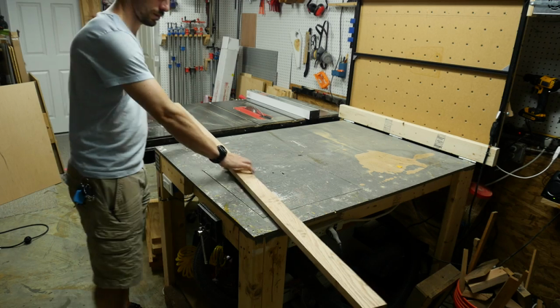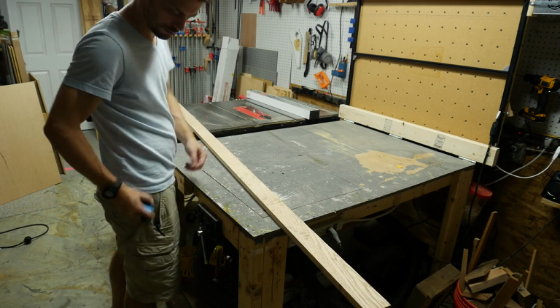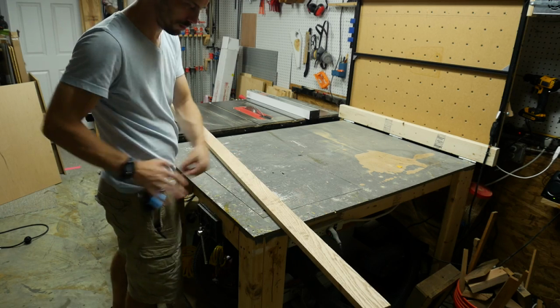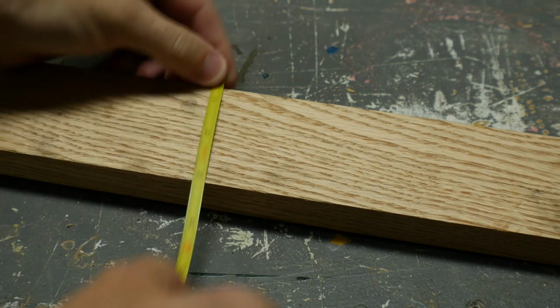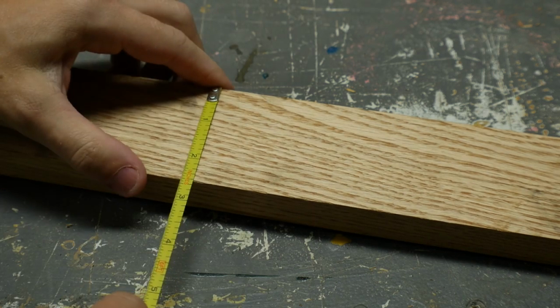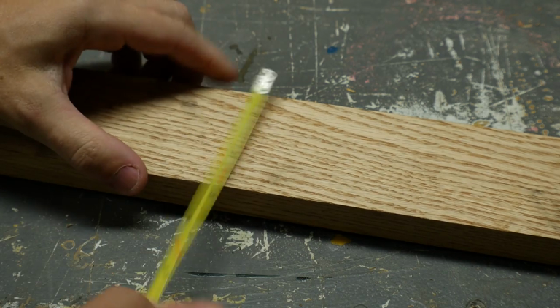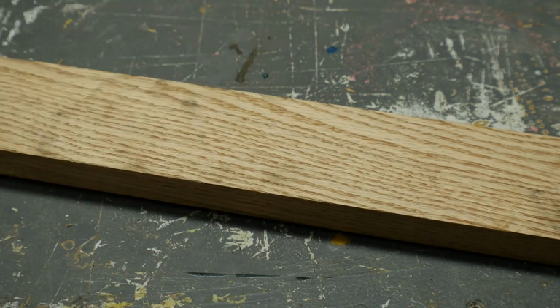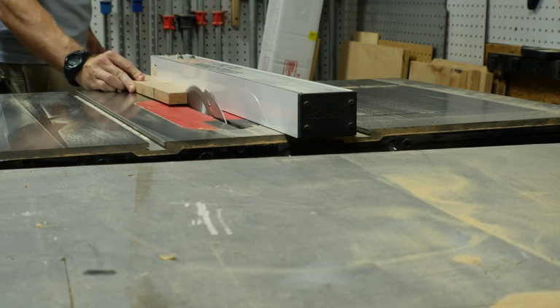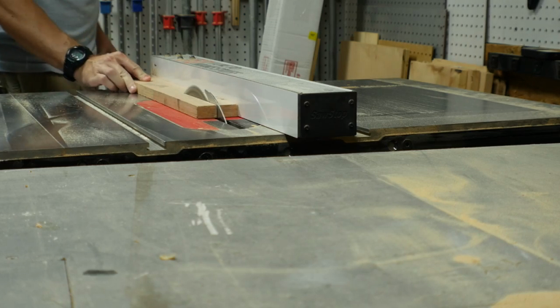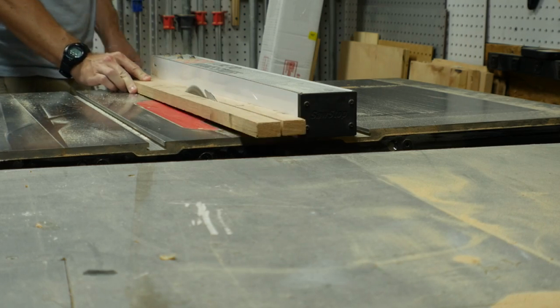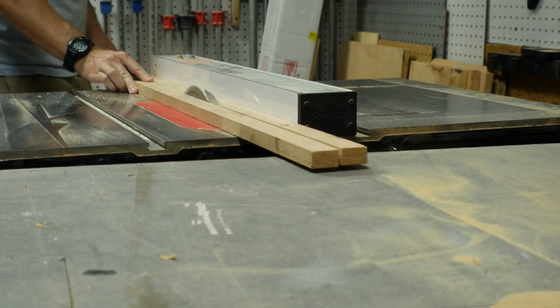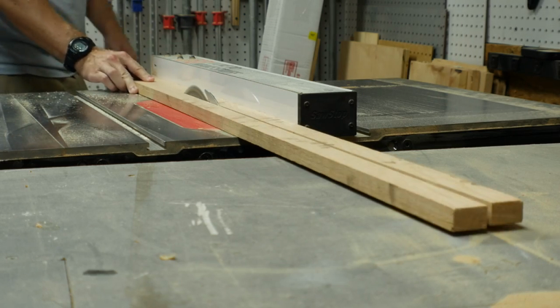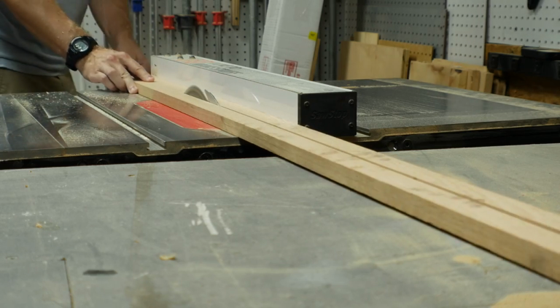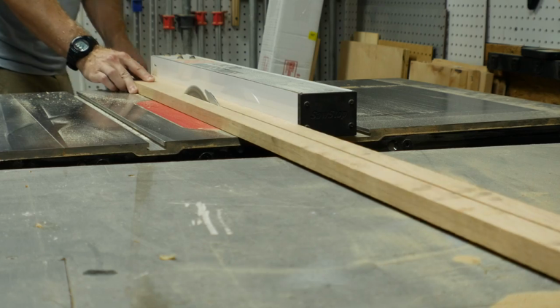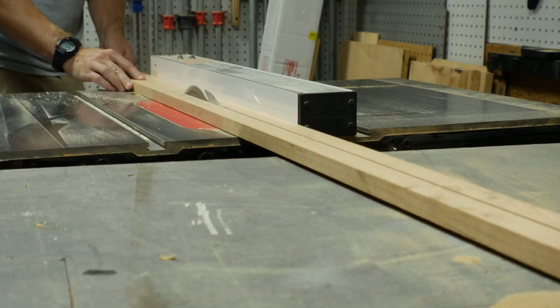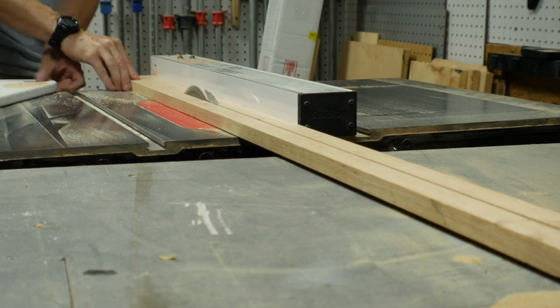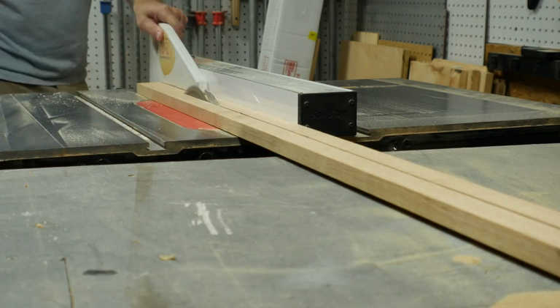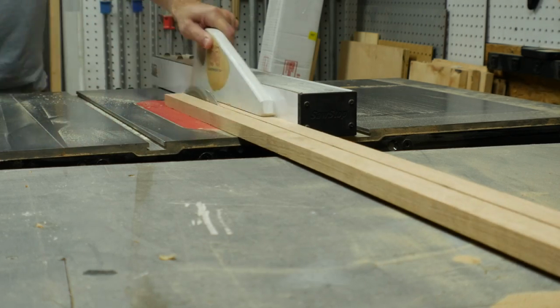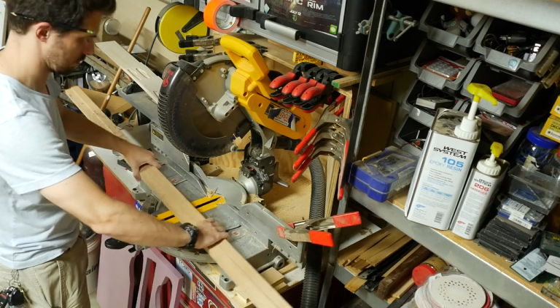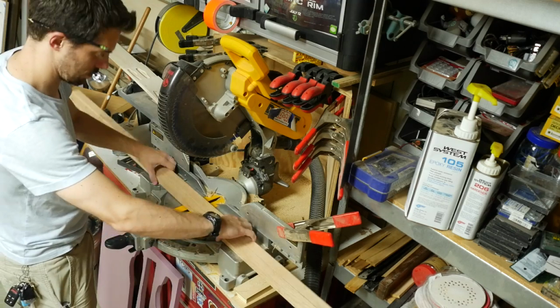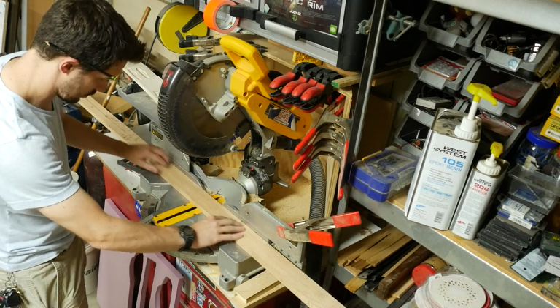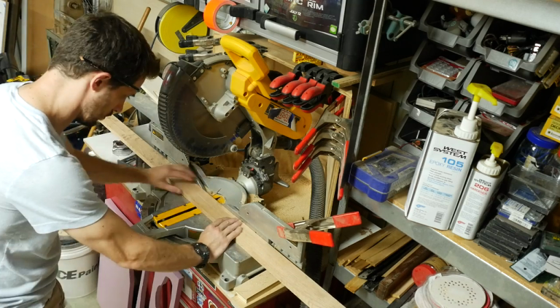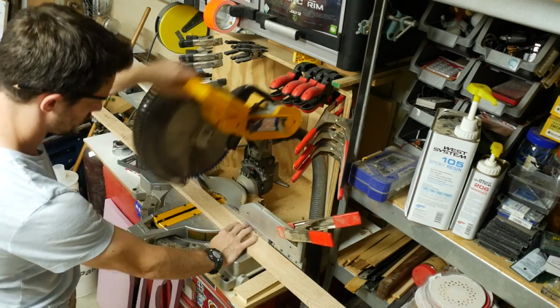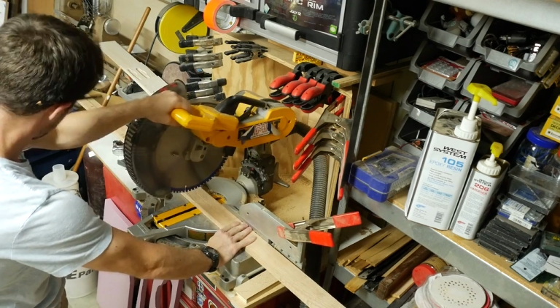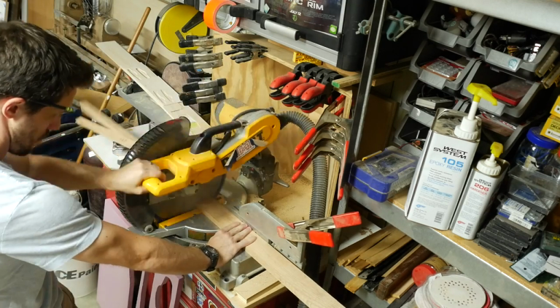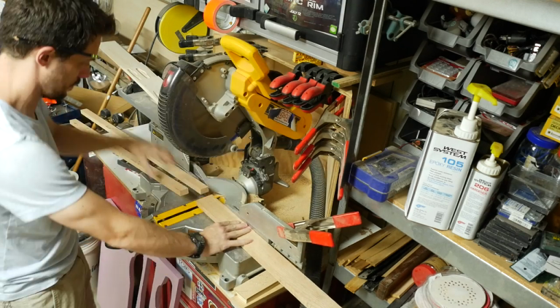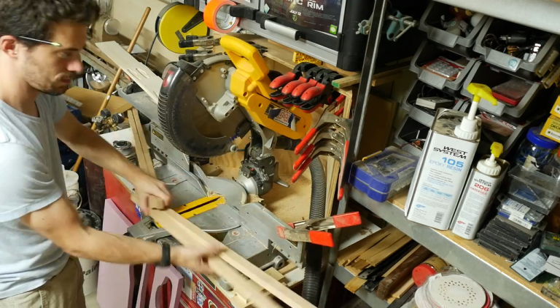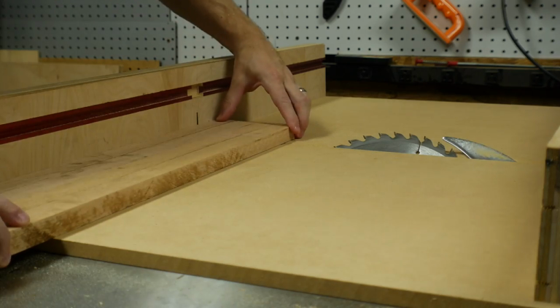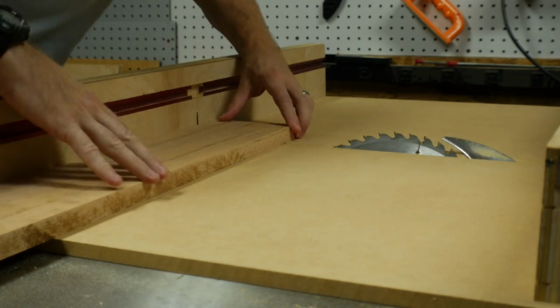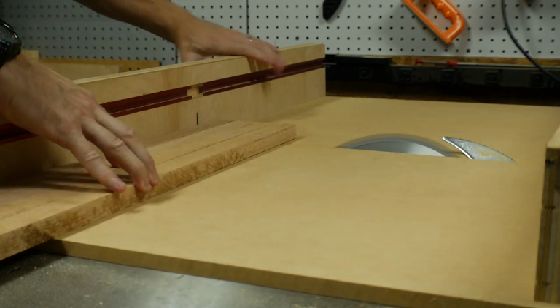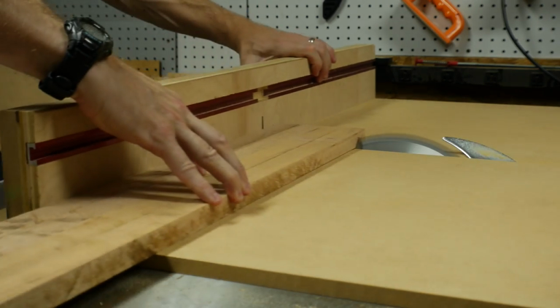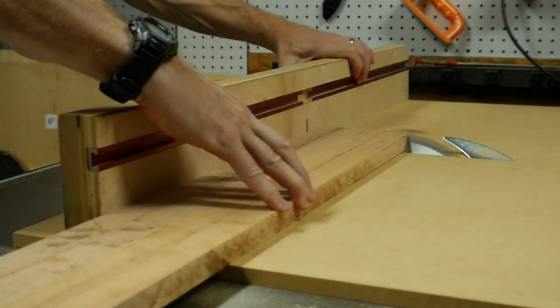I wanted the border of the table to be a hardwood so it wouldn't get dinged up too badly. I started with a strip of oak and cut it right down the middle. I chopped the pieces down to make them more manageable and then cut a 45 degree miter on the end of all four pieces.